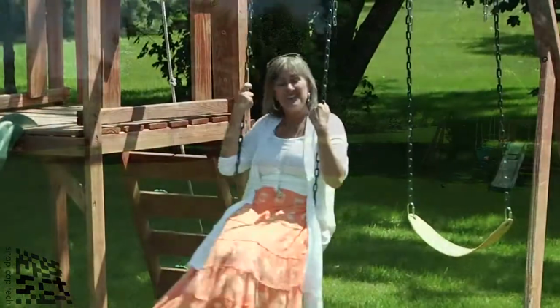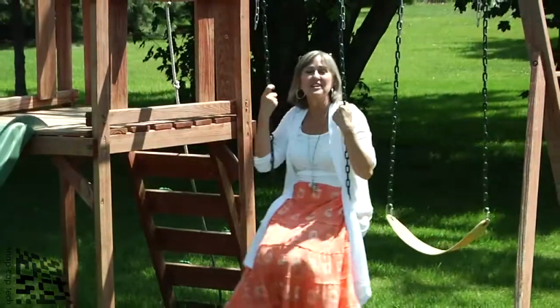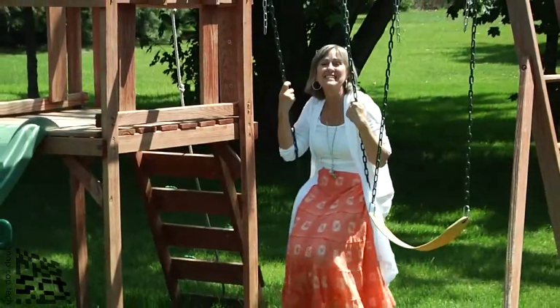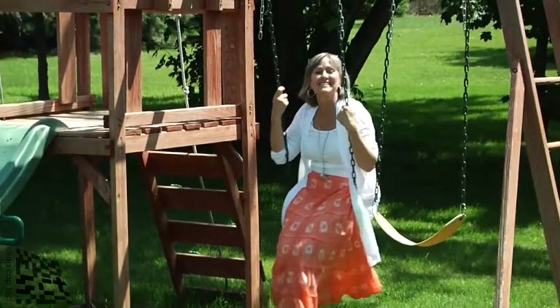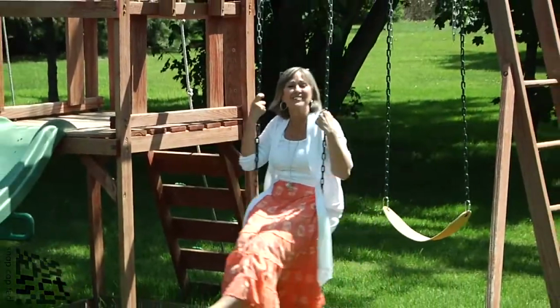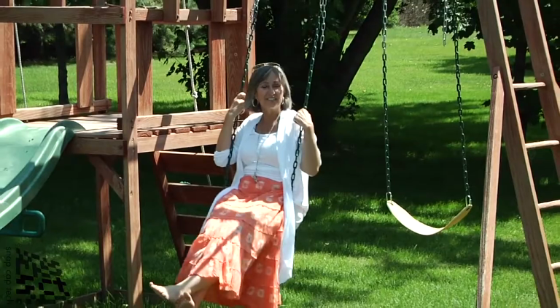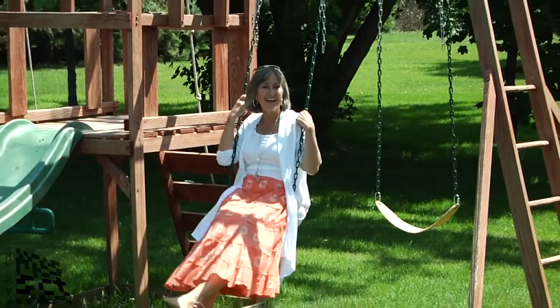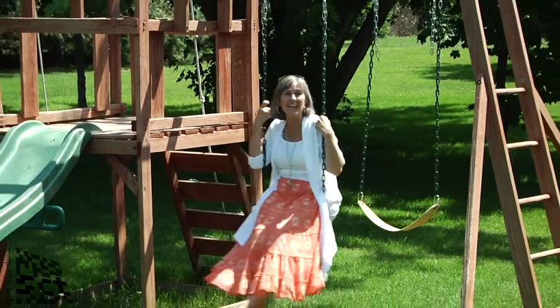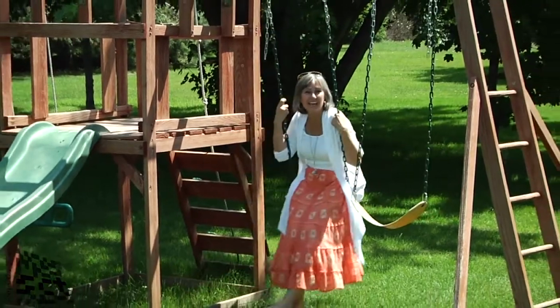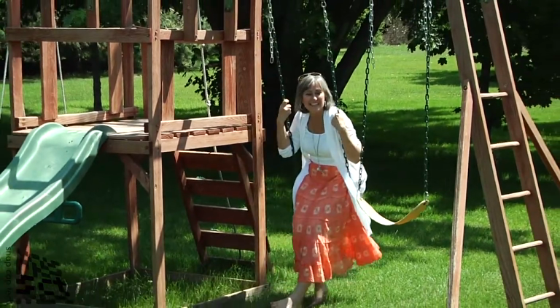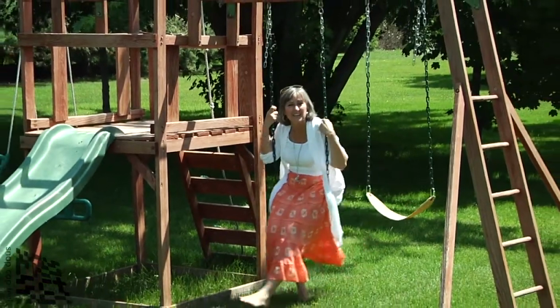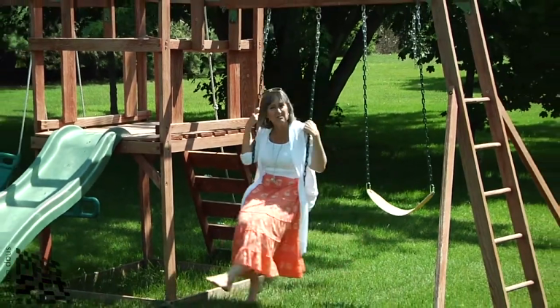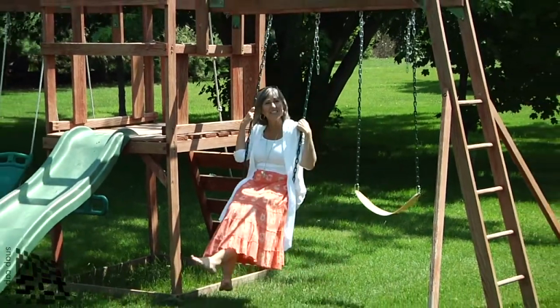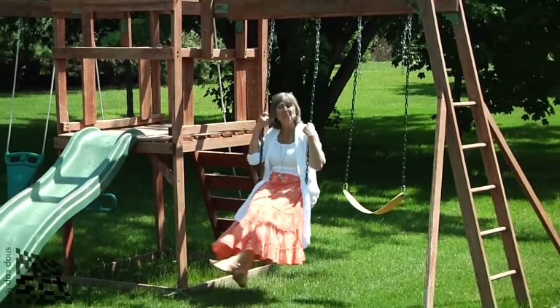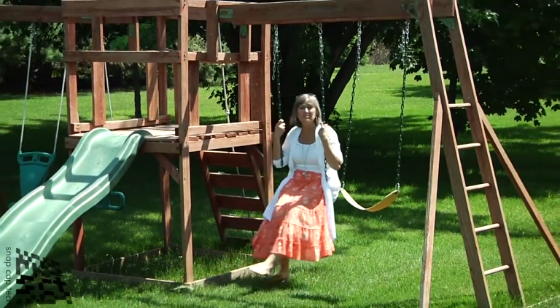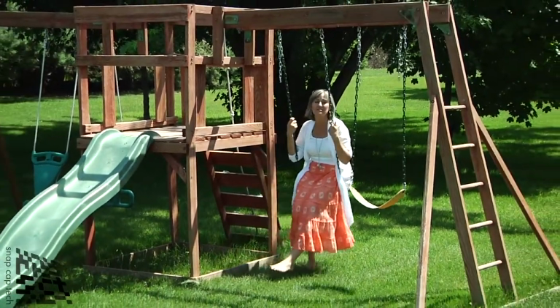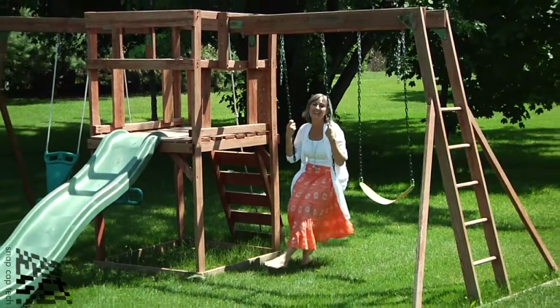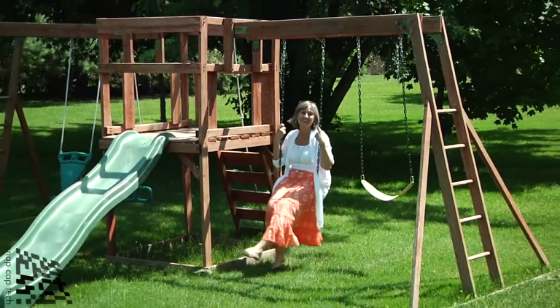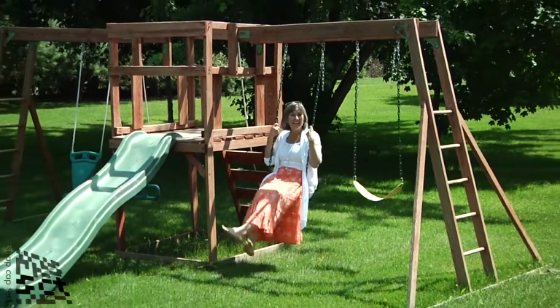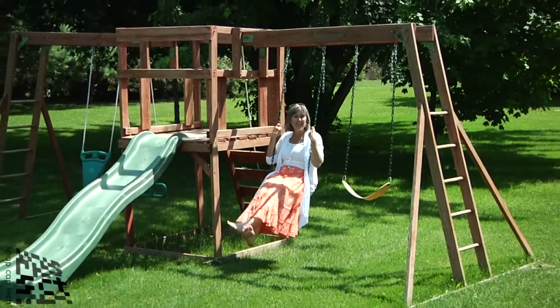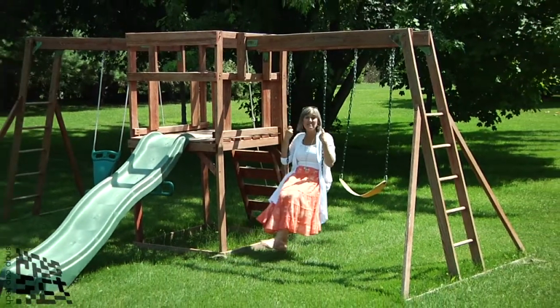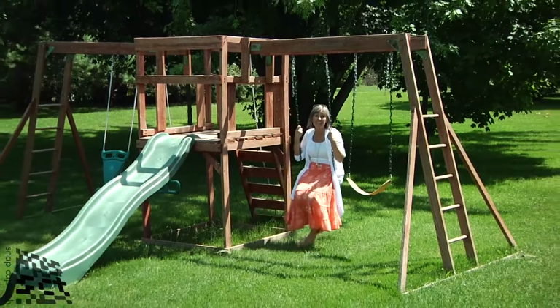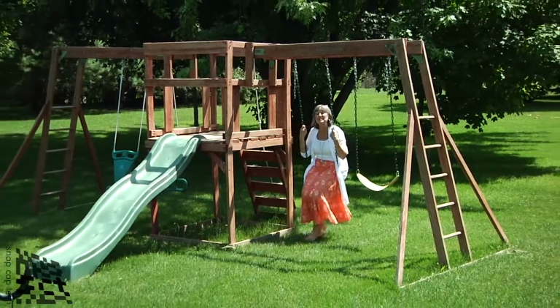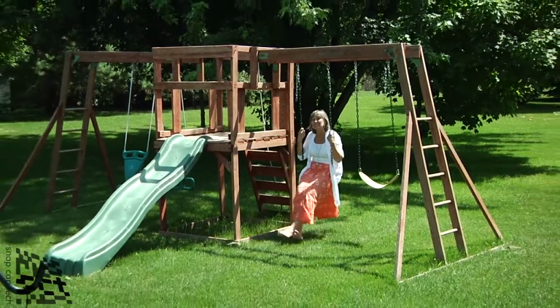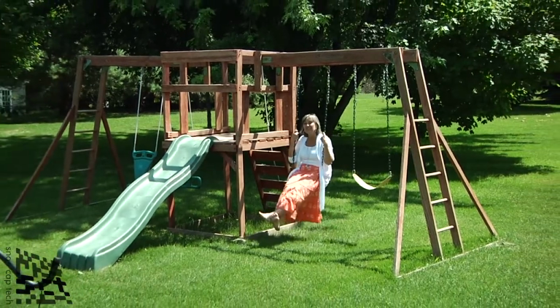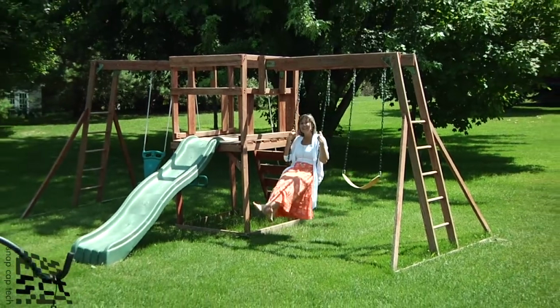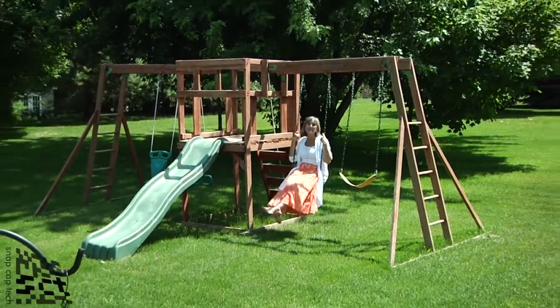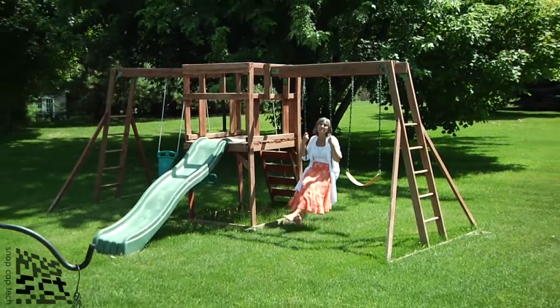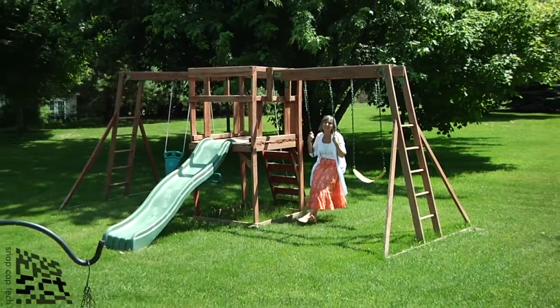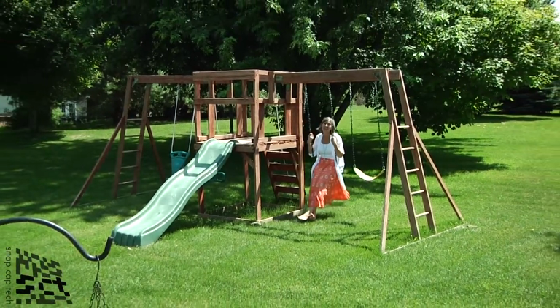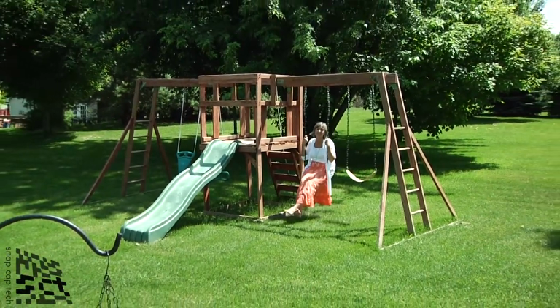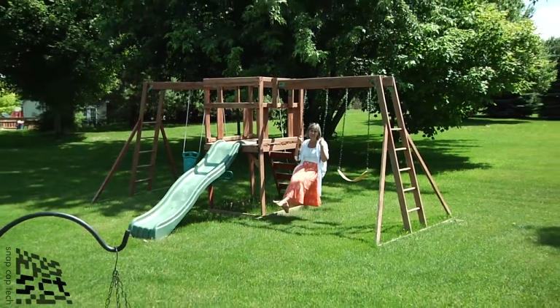So come see this house. It's a great house, and it's got a great, big, wonderful yard — and when I say big, I mean really big. Thanks for watching my video. Call me for a showing.